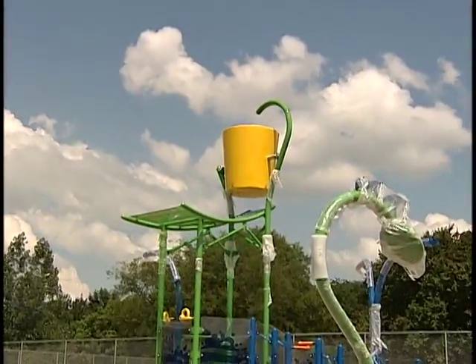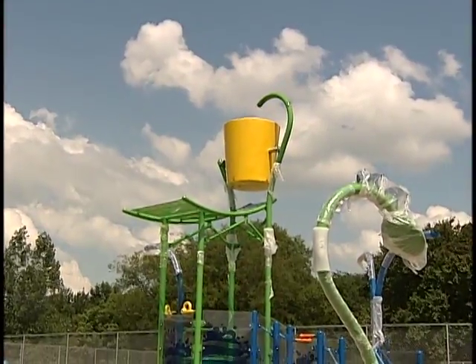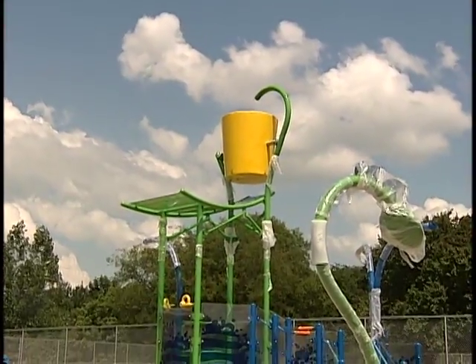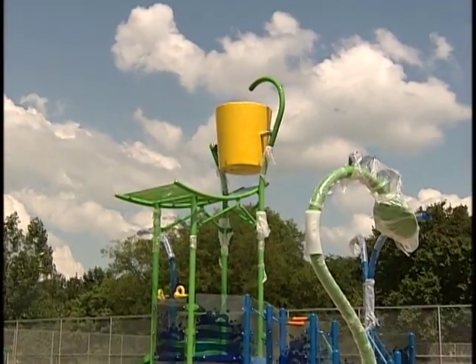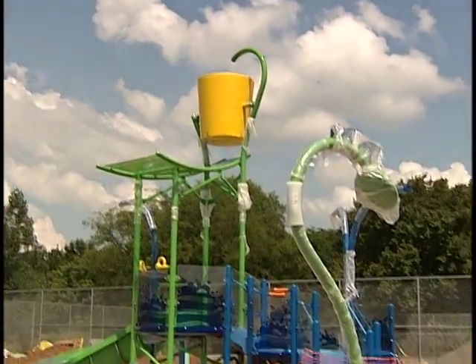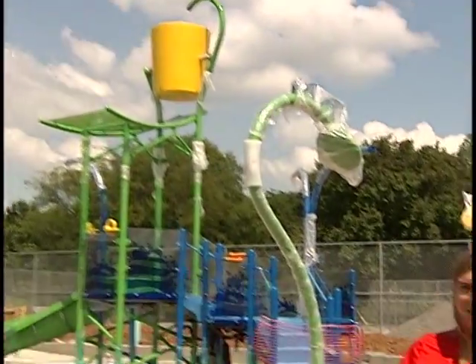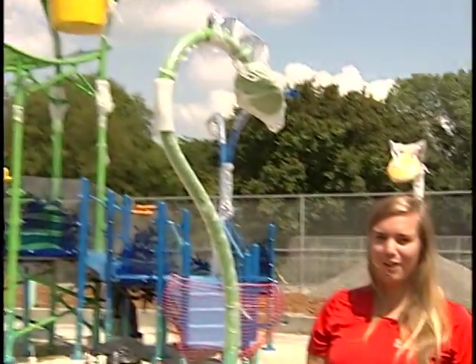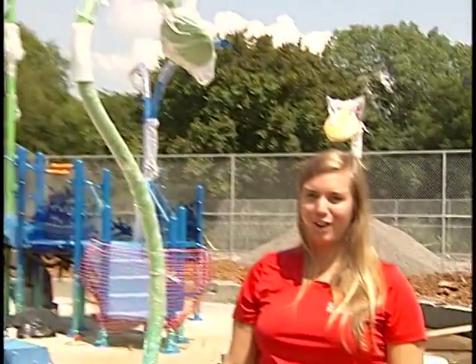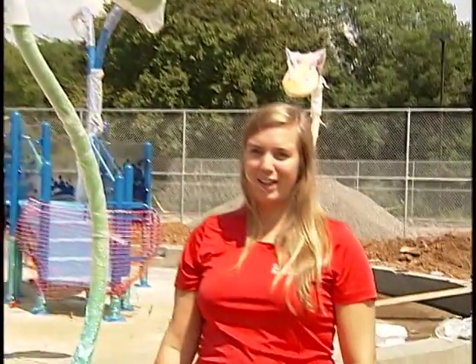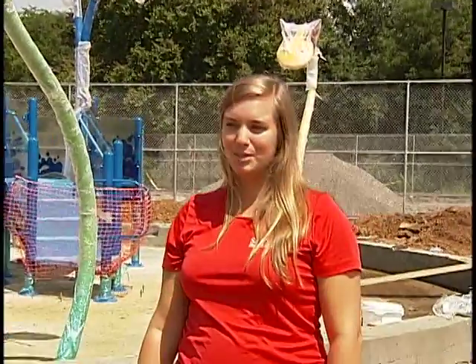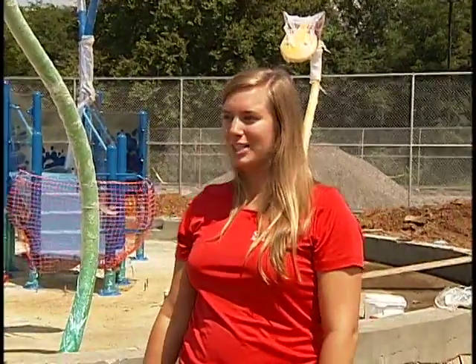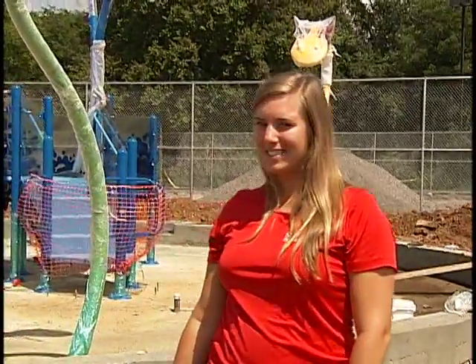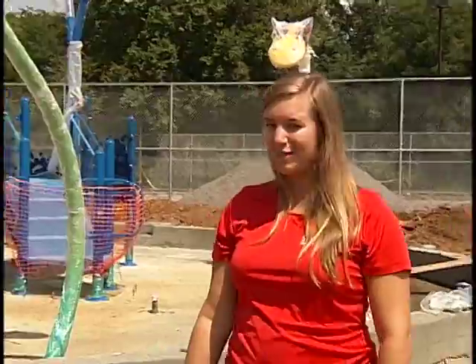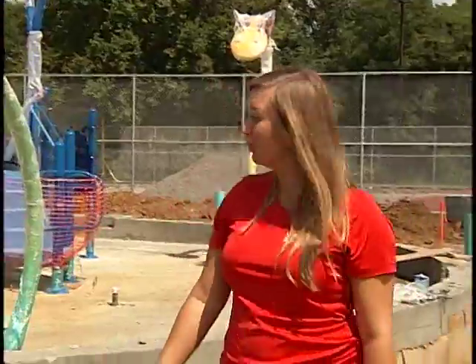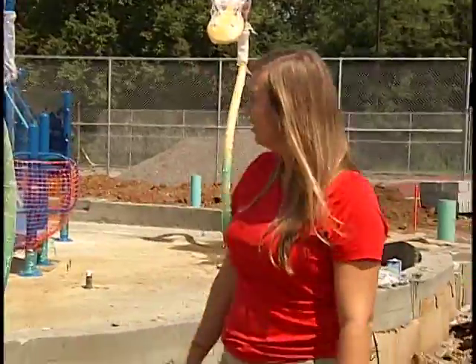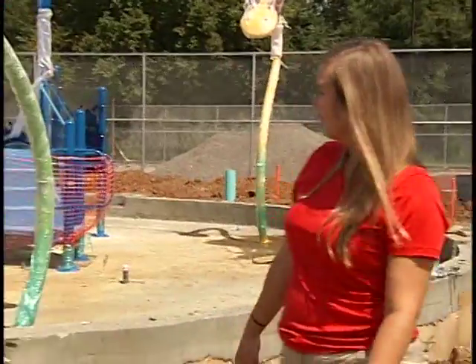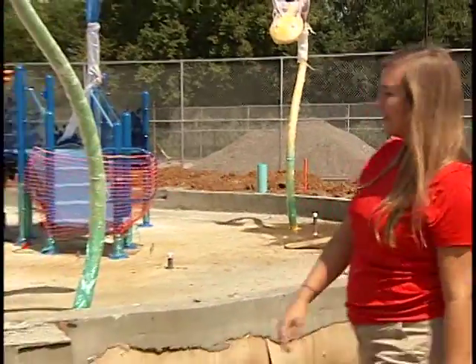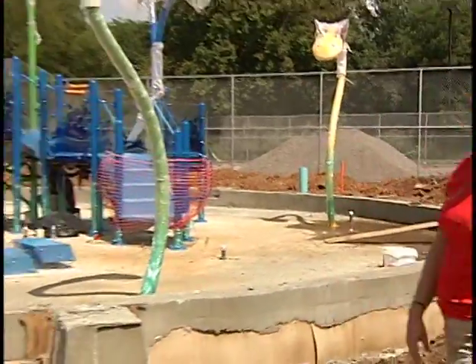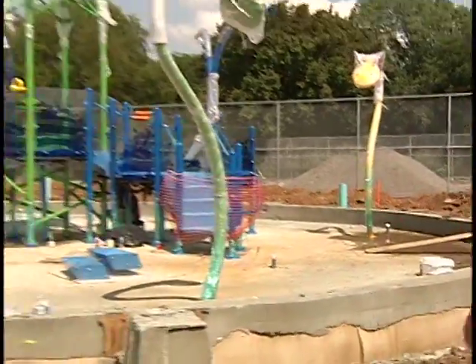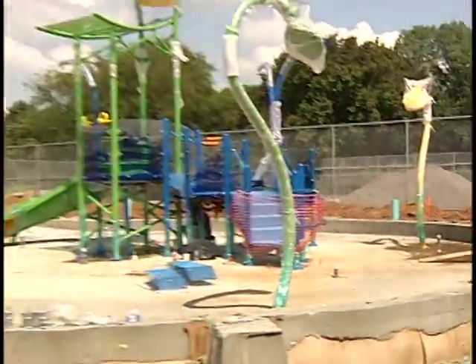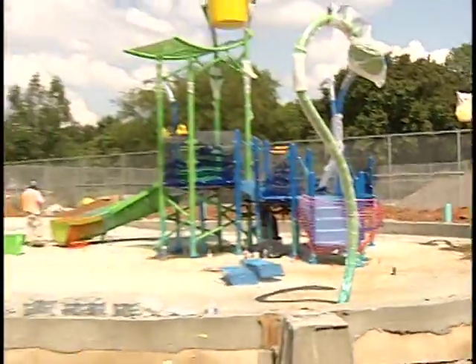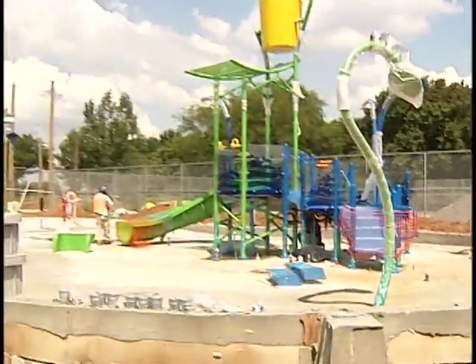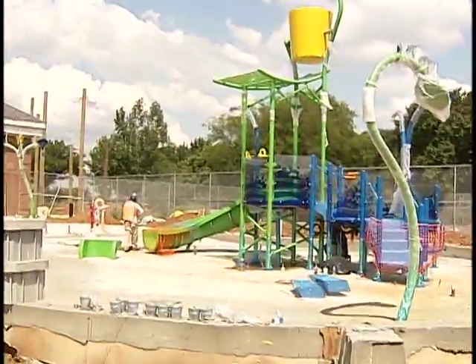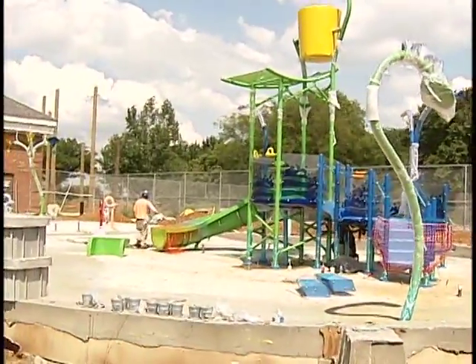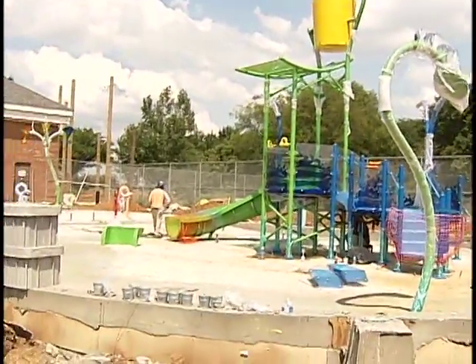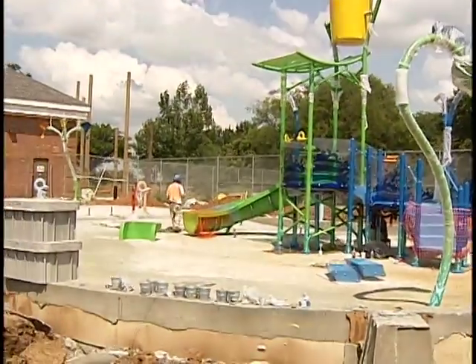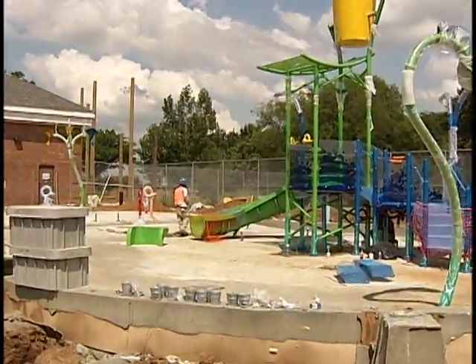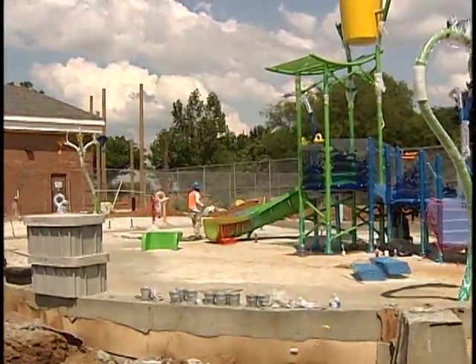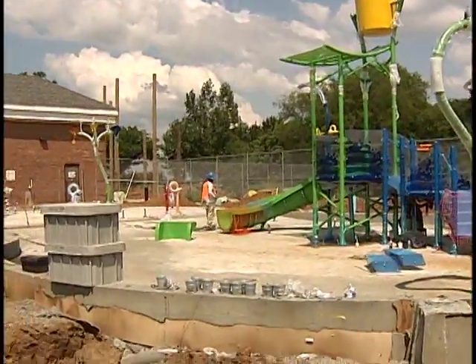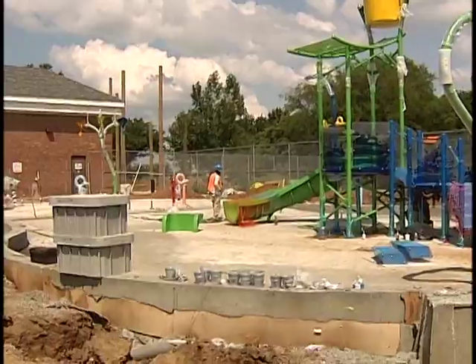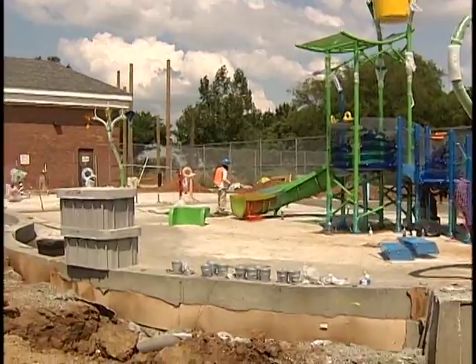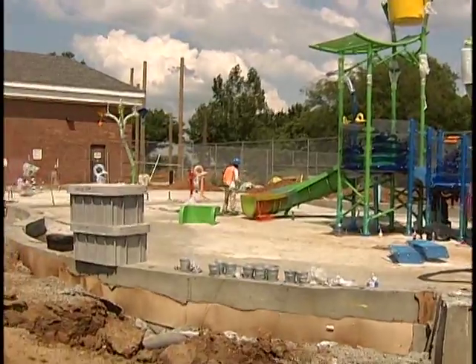Going over some updates here over on the splash pad side of the pool. We're getting some progress done on our splash pad area and our kids' play feature.